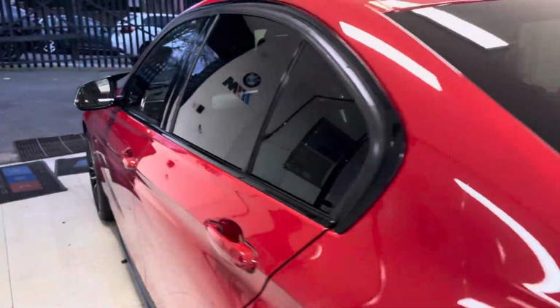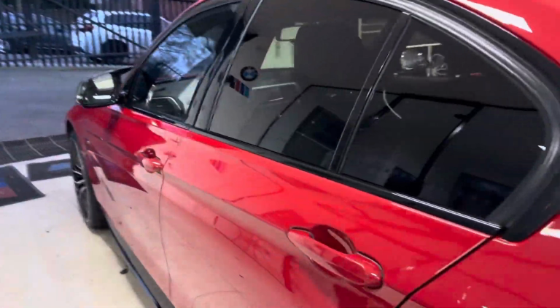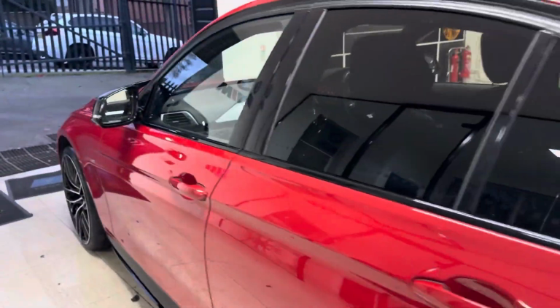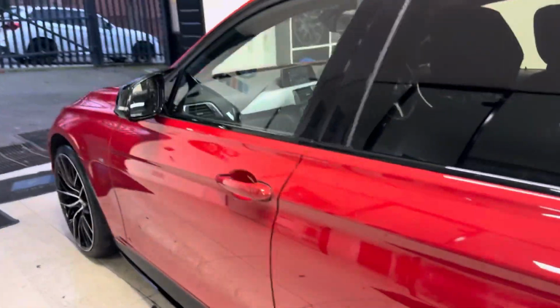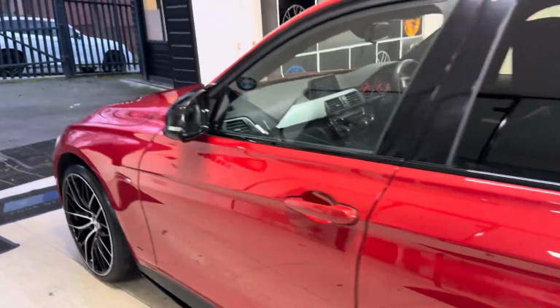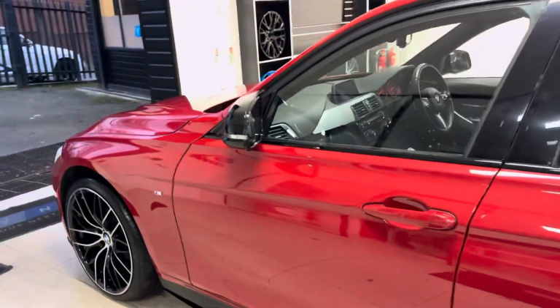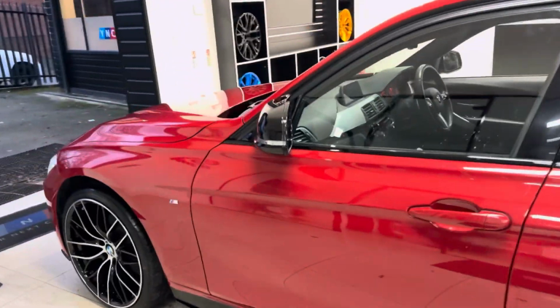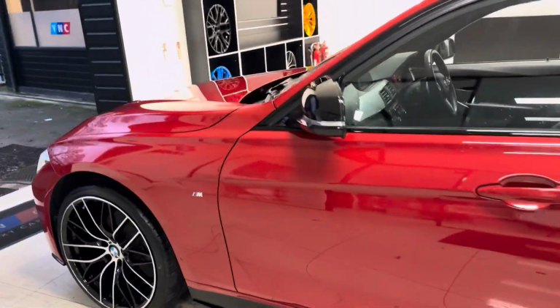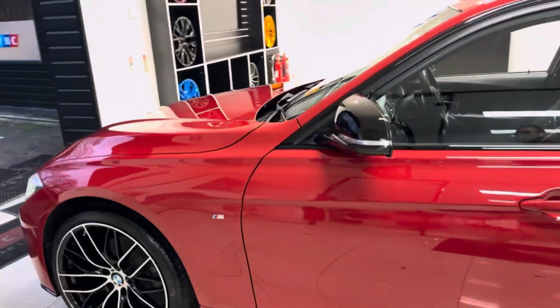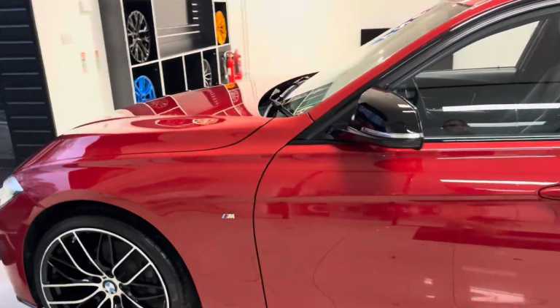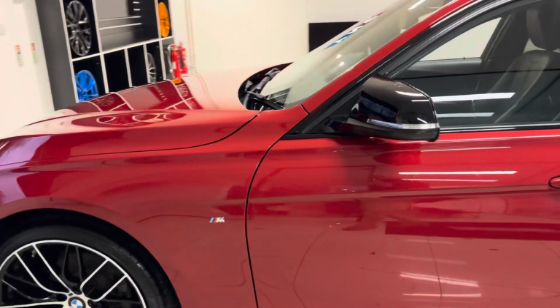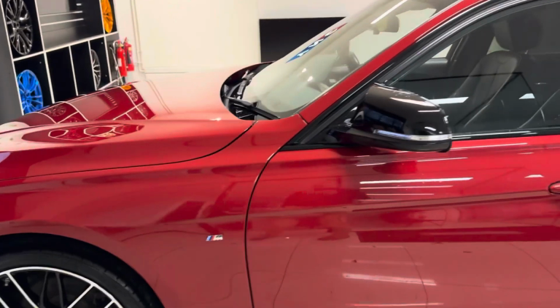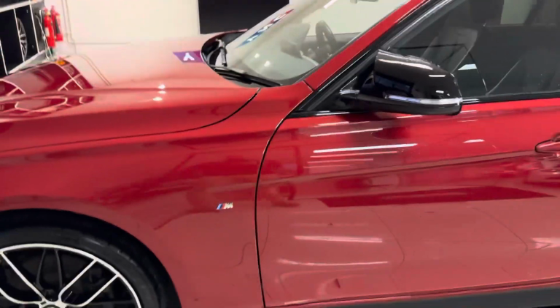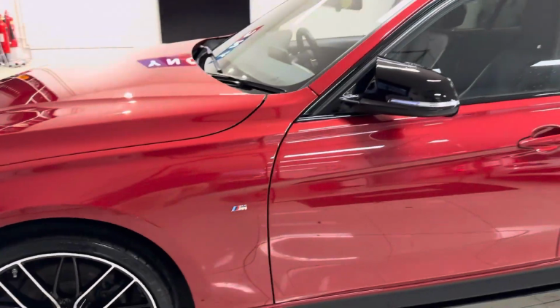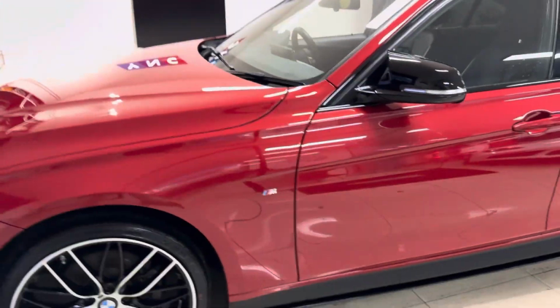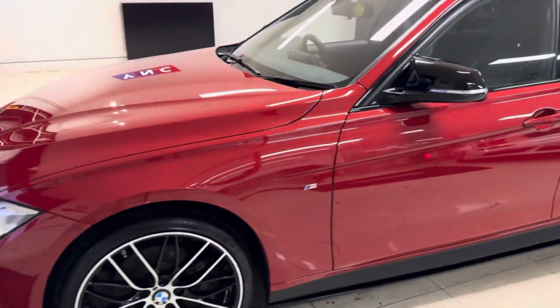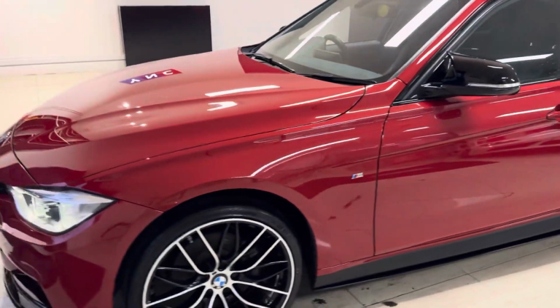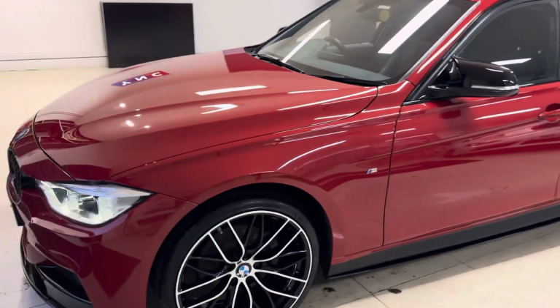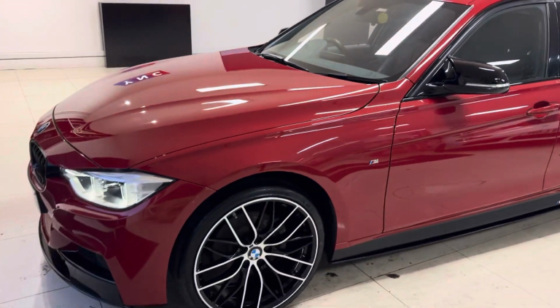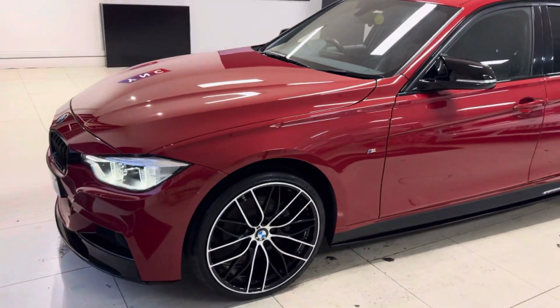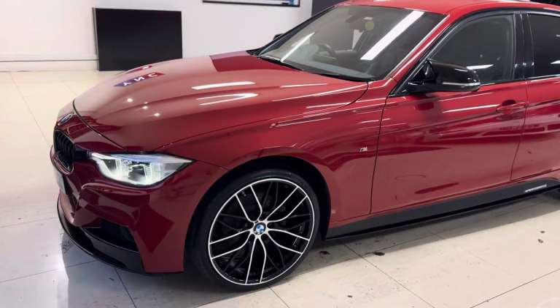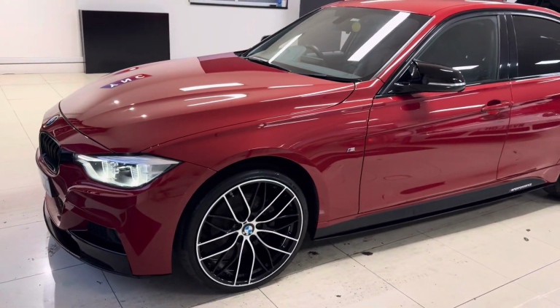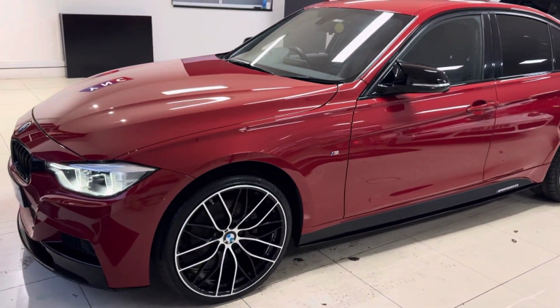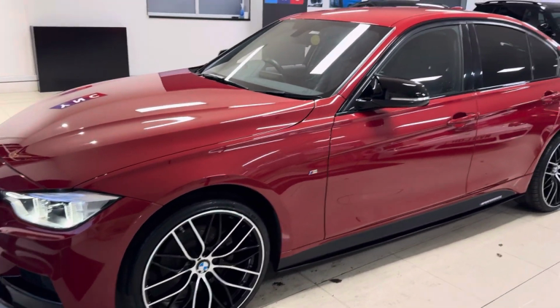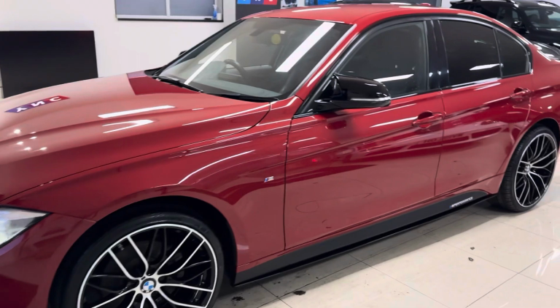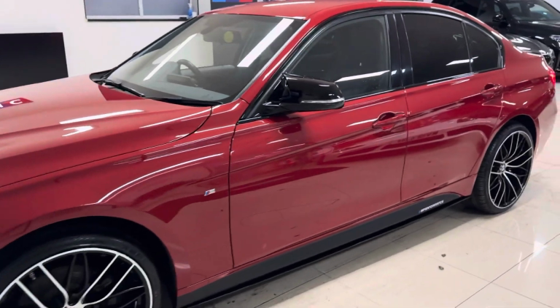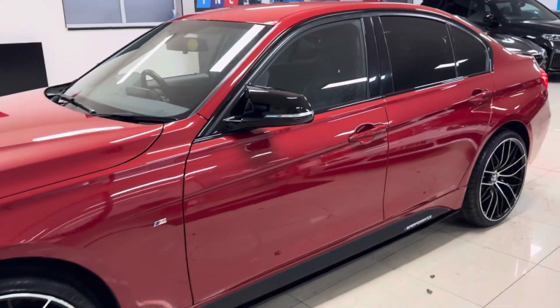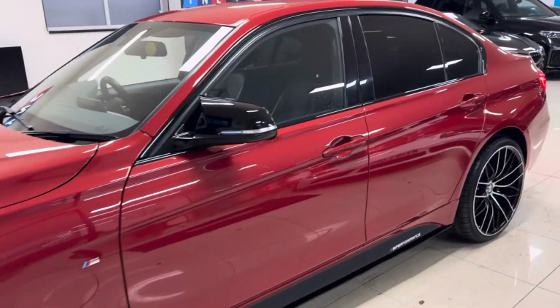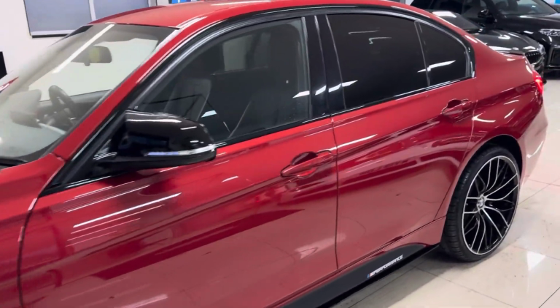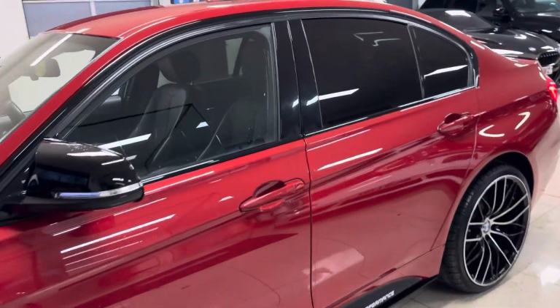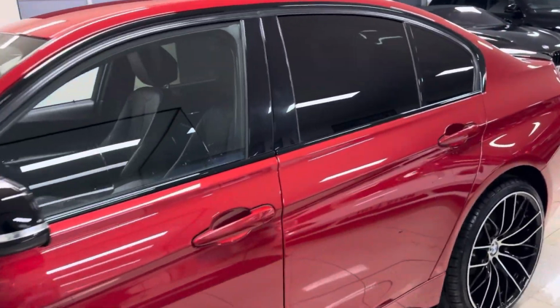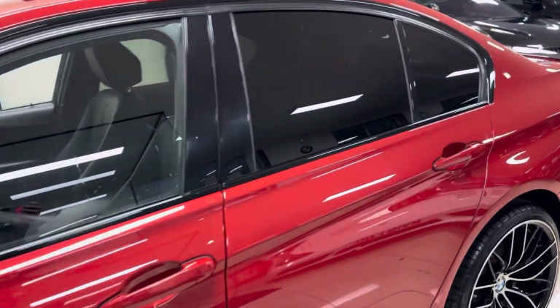Around at the passenger side, as you can see, it's been kept in fantastic condition. The Melbourne Red certainly is a standout colourway for the 3 Series, especially when paired with the in-house enhancement kit.